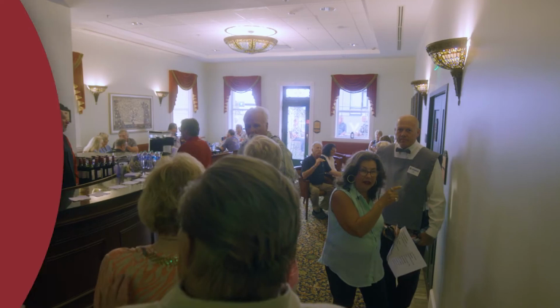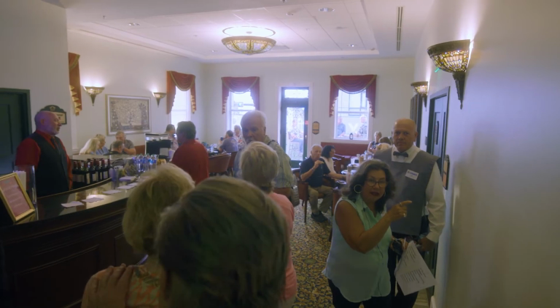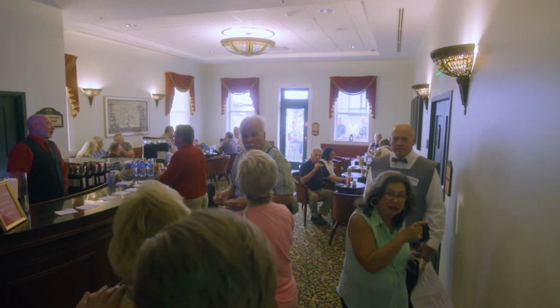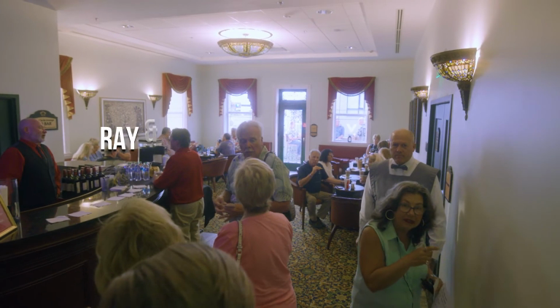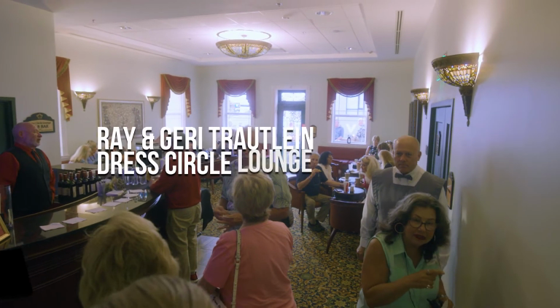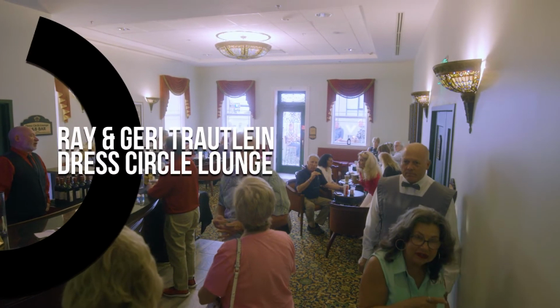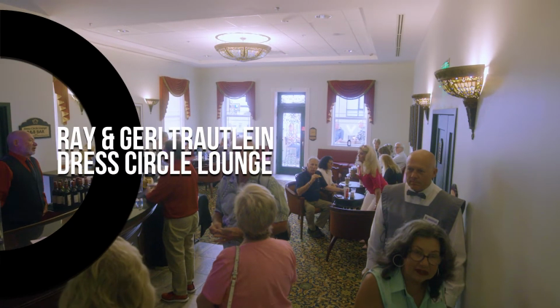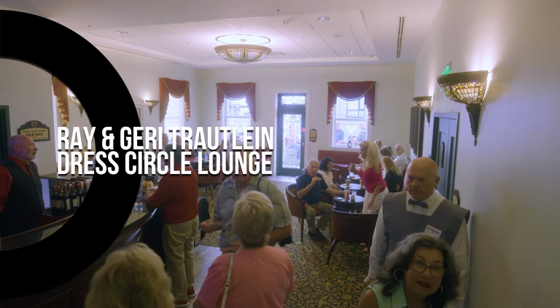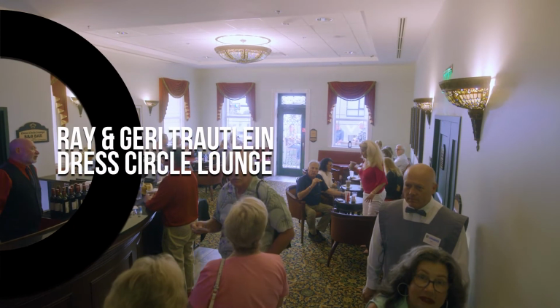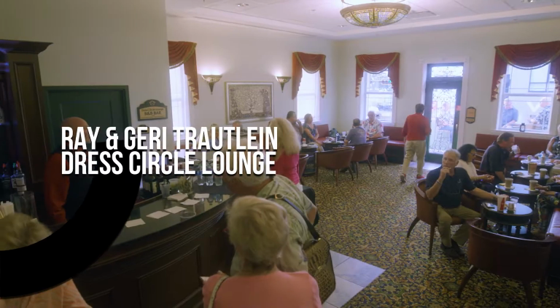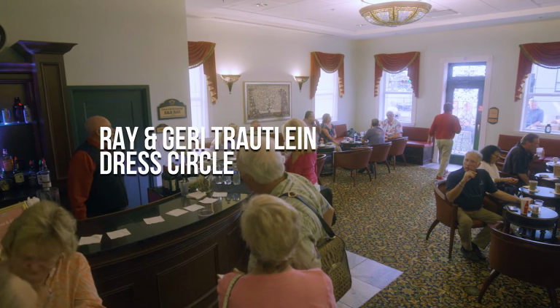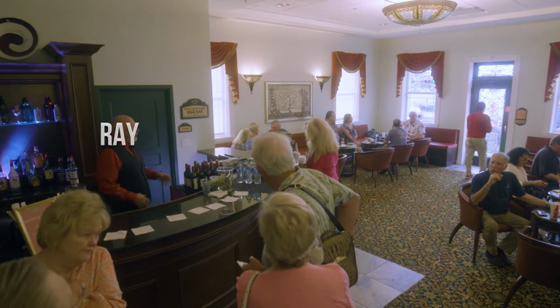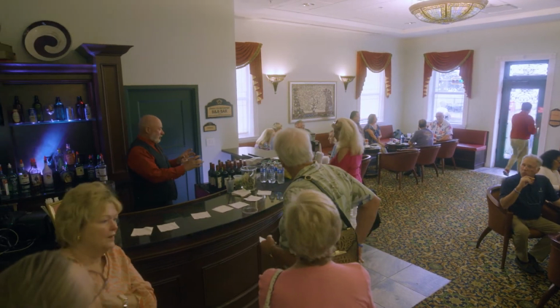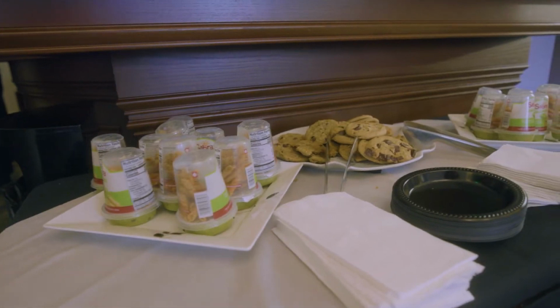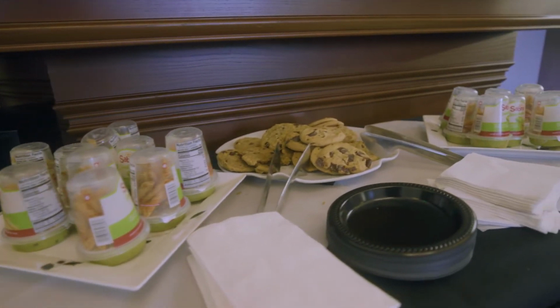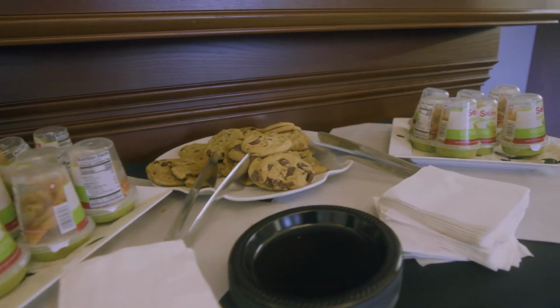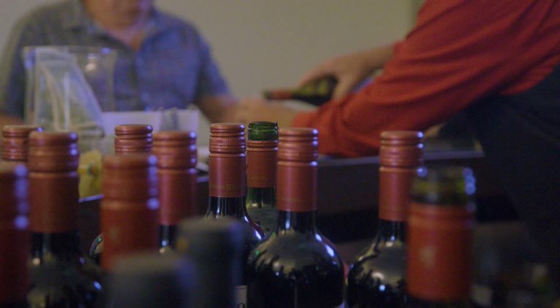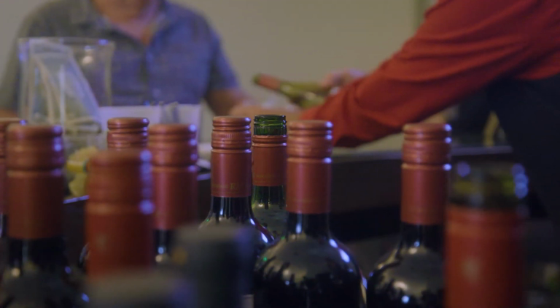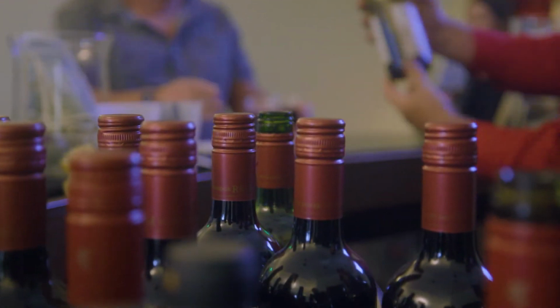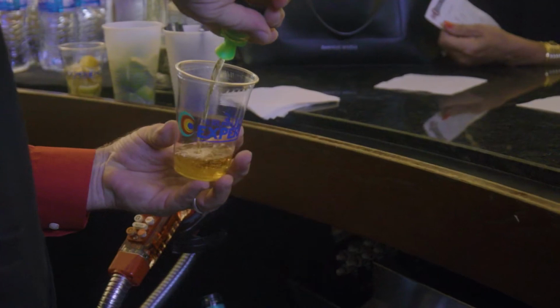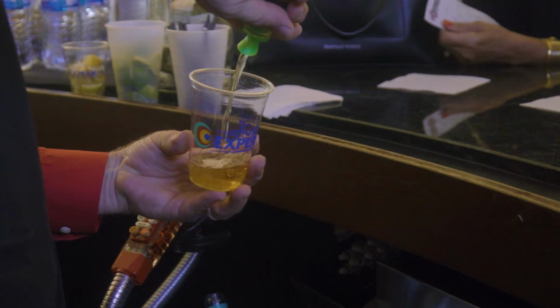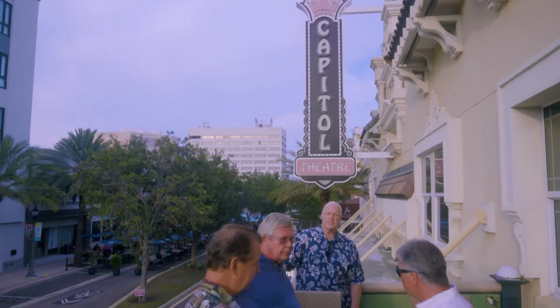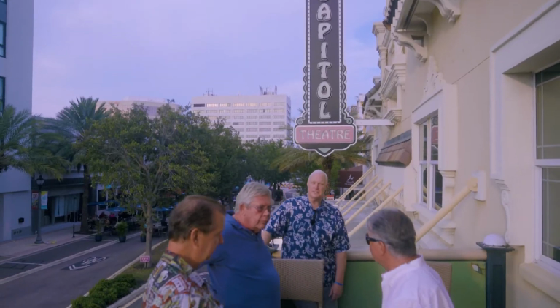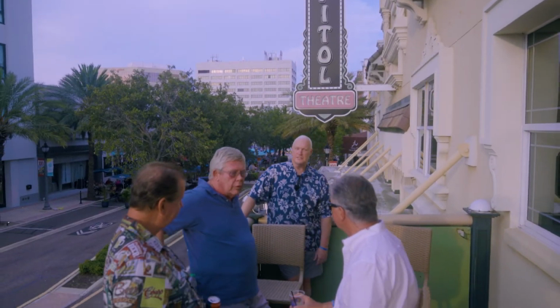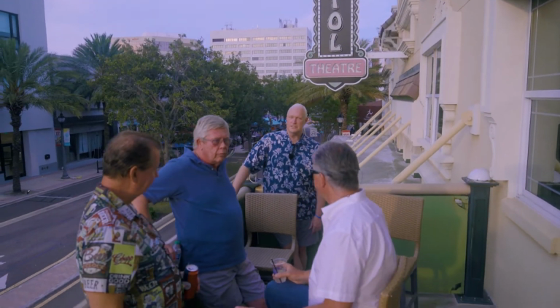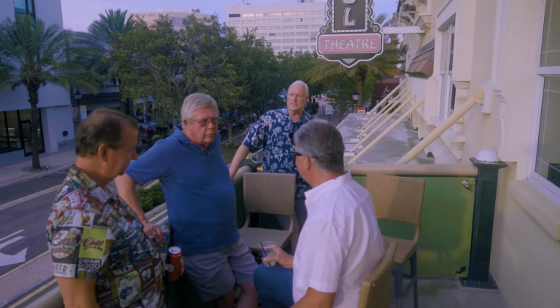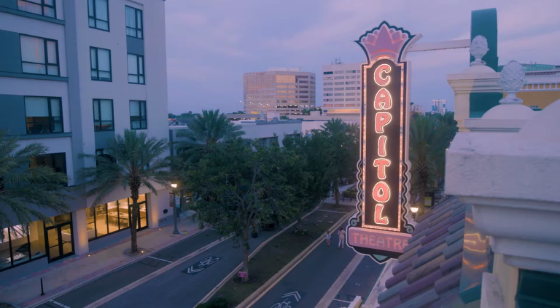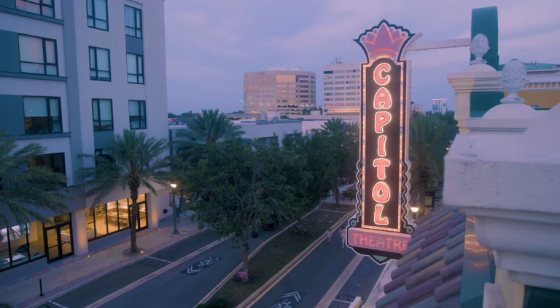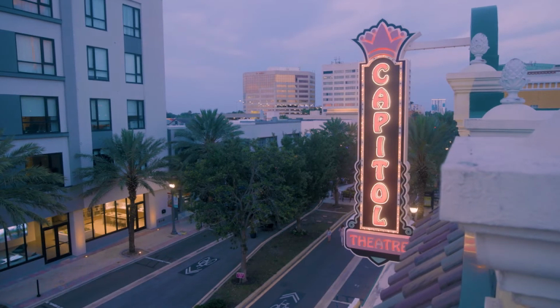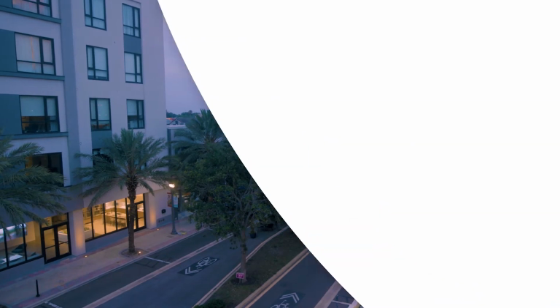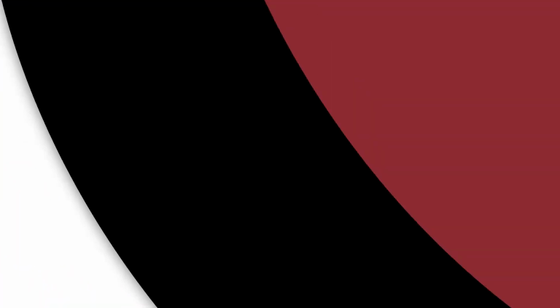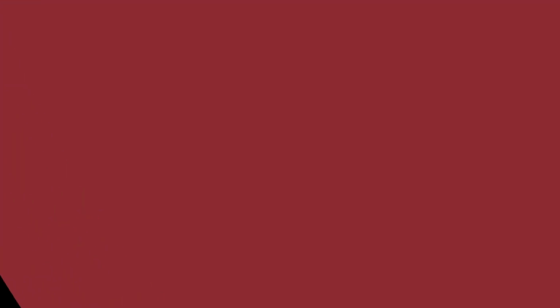Become a member today so you can have access to the Ray and Jerry Trotline Dress Circle Lounge, which offers exclusive access to delicious hors d'oeuvres, a full liquor bar, and access to a private balcony with a gorgeous view of downtown Clearwater and Clearwater Beach.